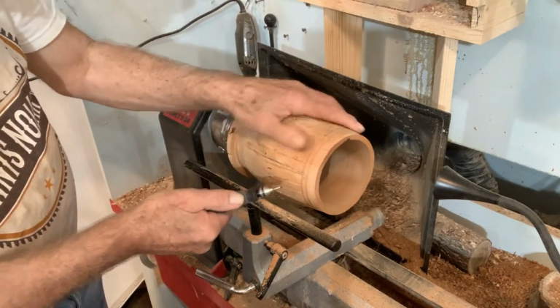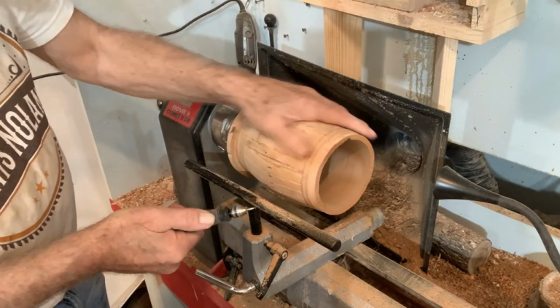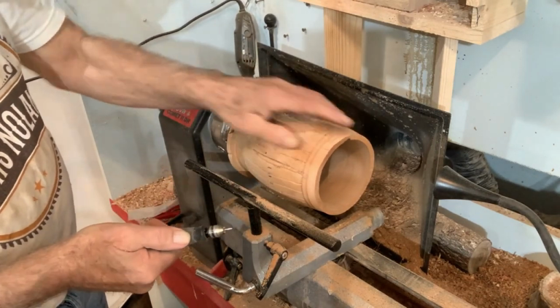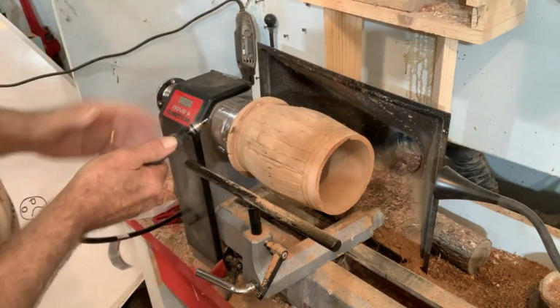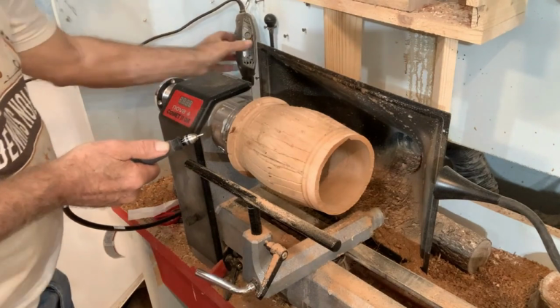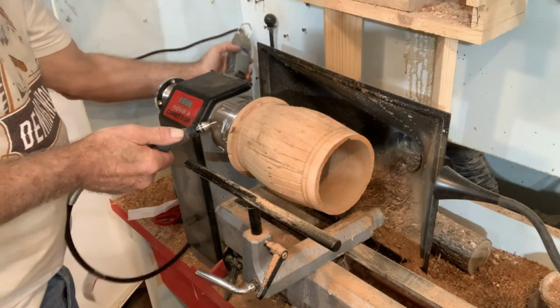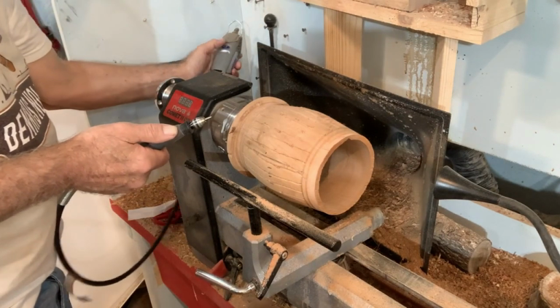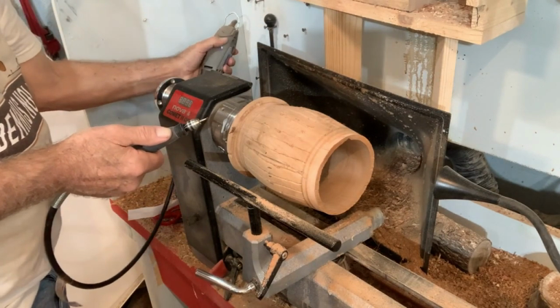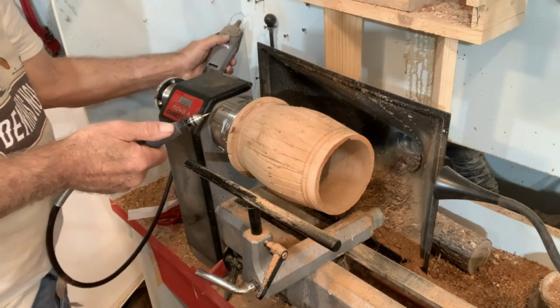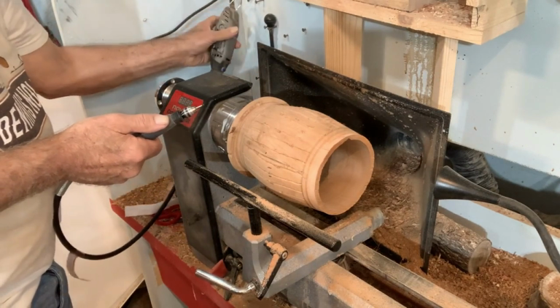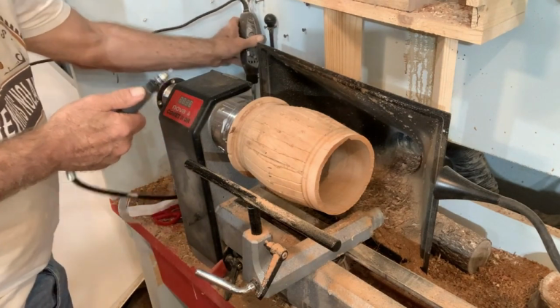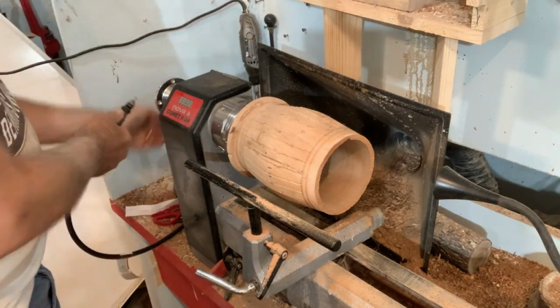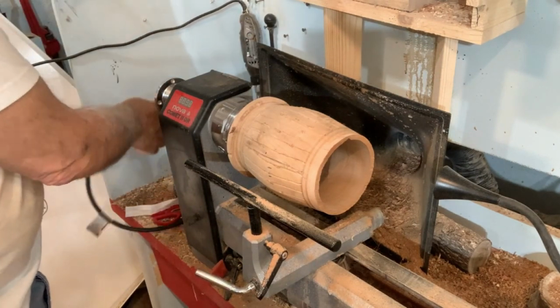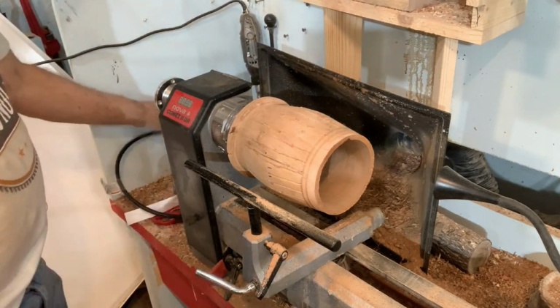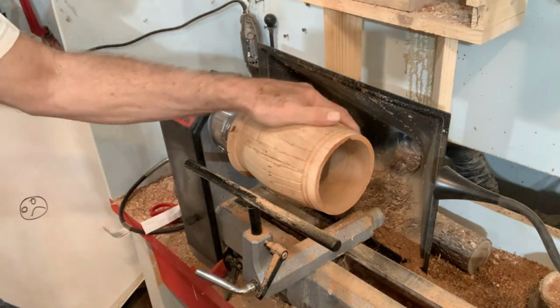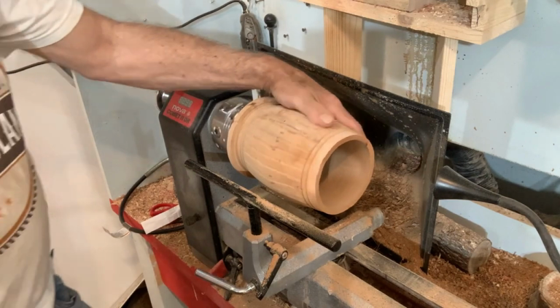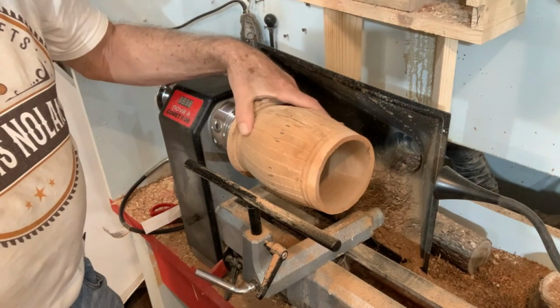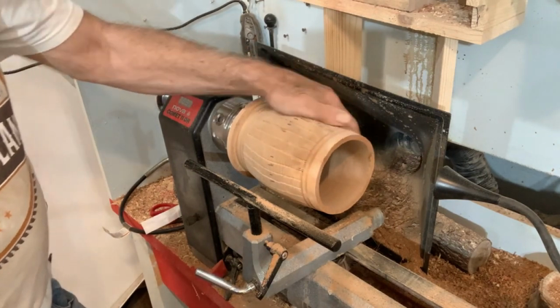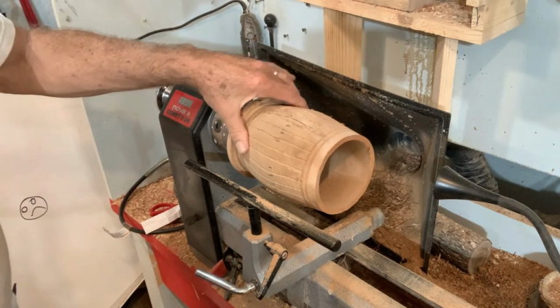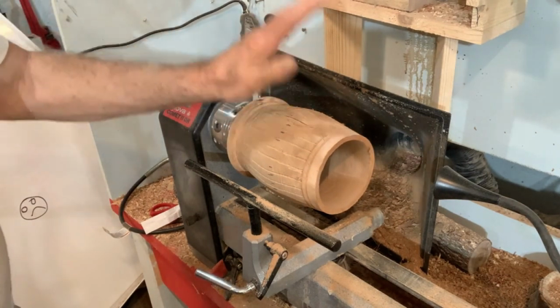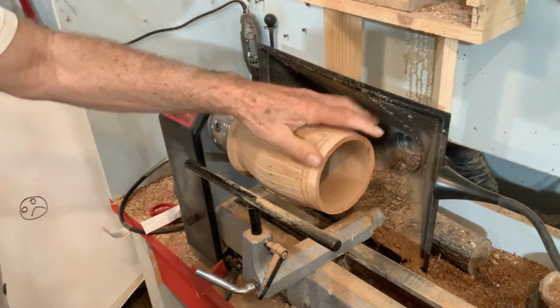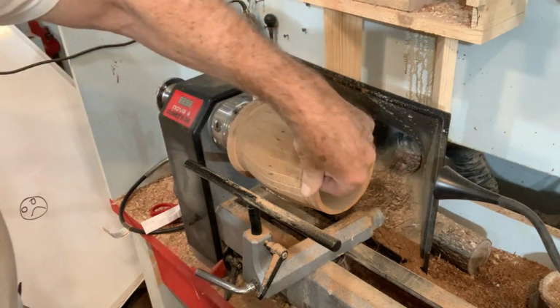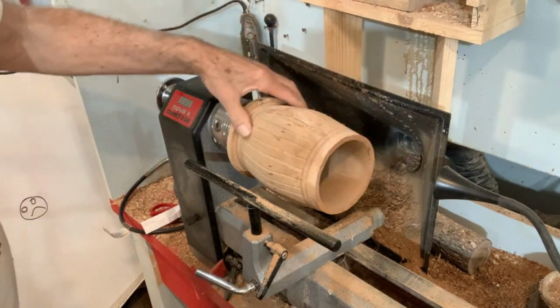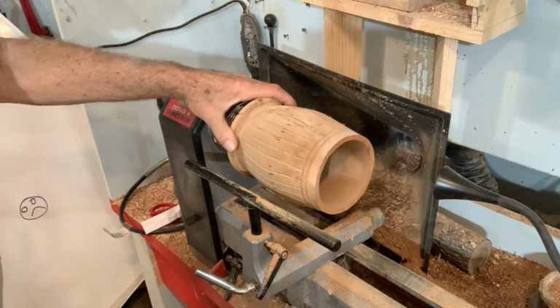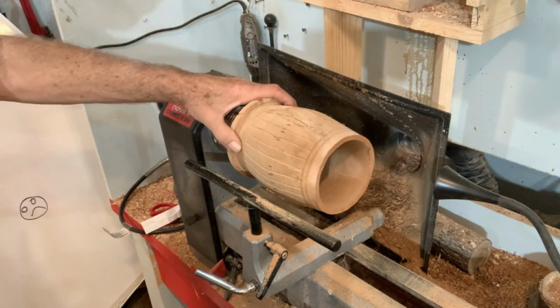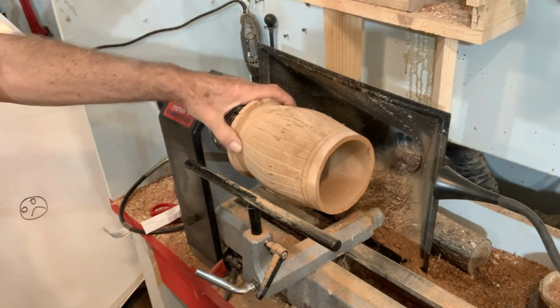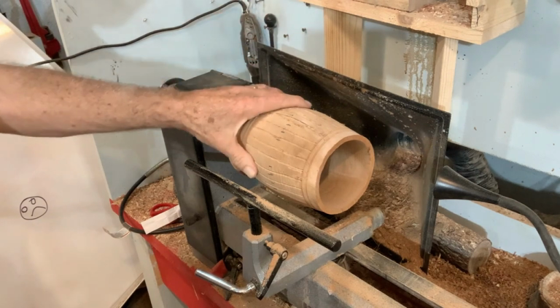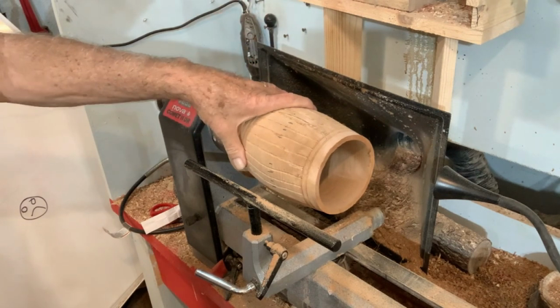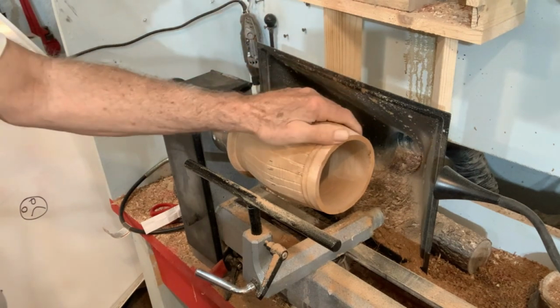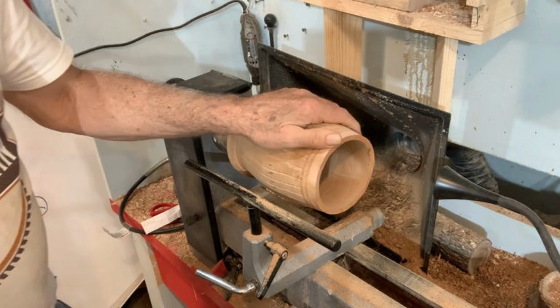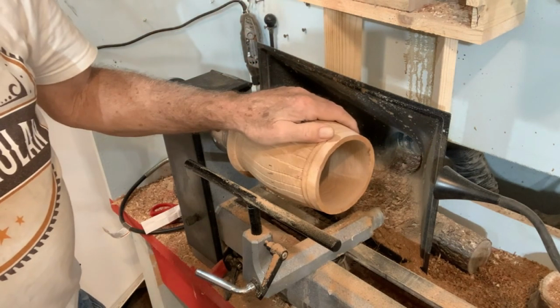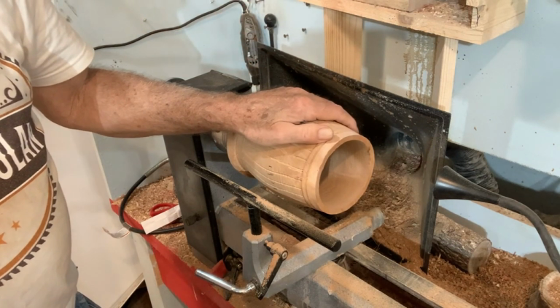There you go — we've been all the way around it. I think that's going to do it for now. We're going to get that sanded up, we'll cut it off, and we're done with this phase of it.